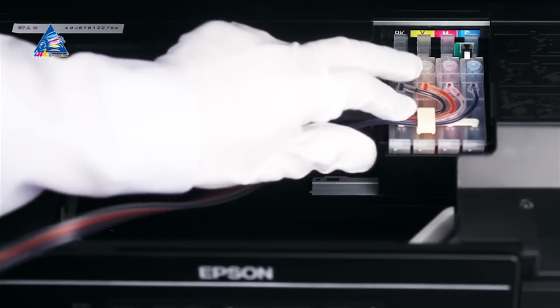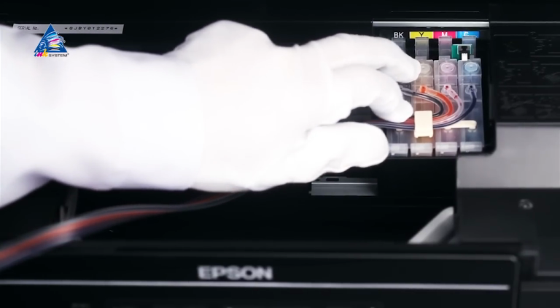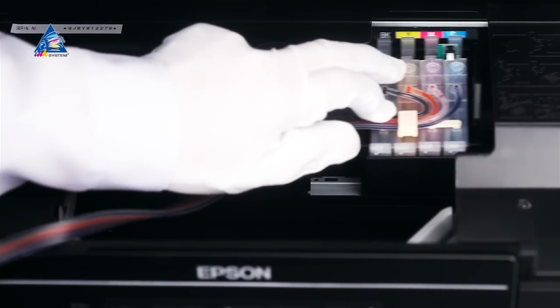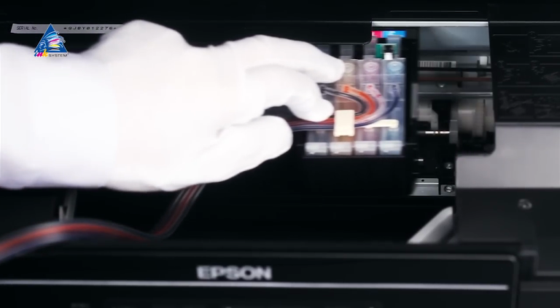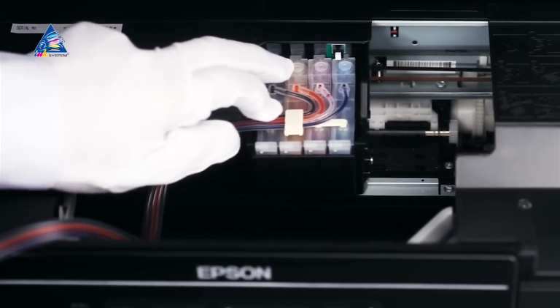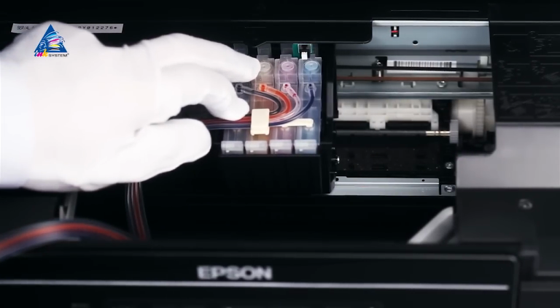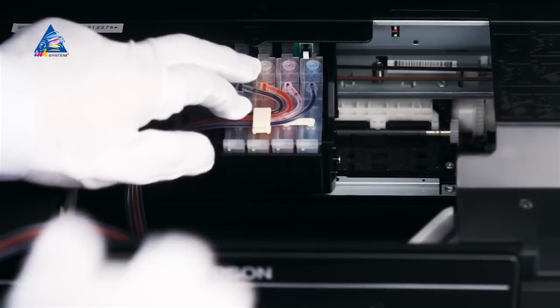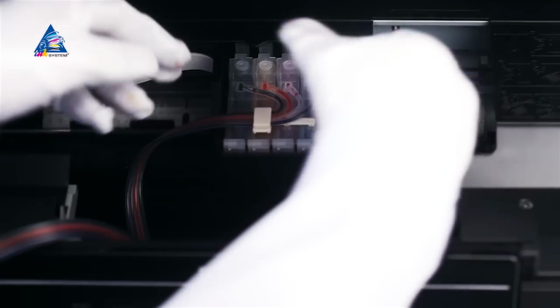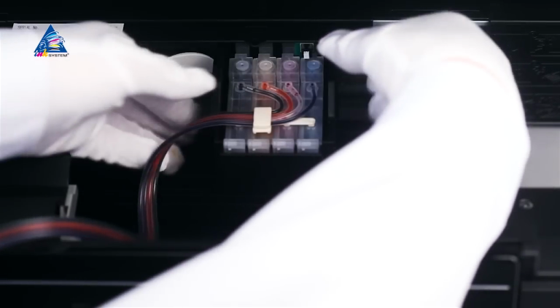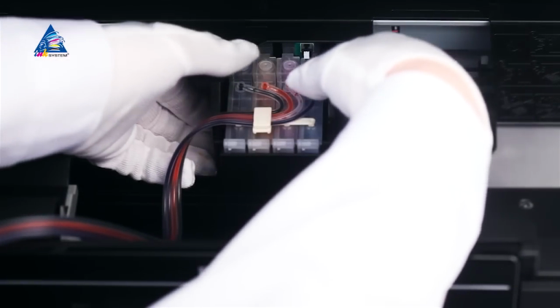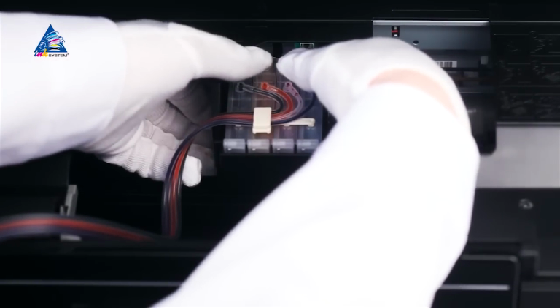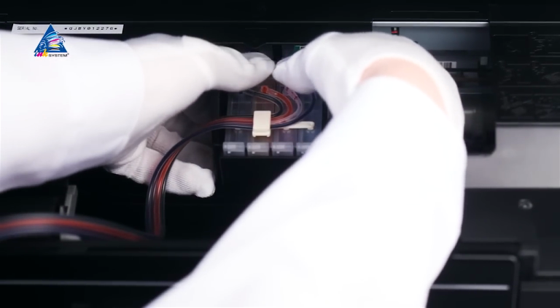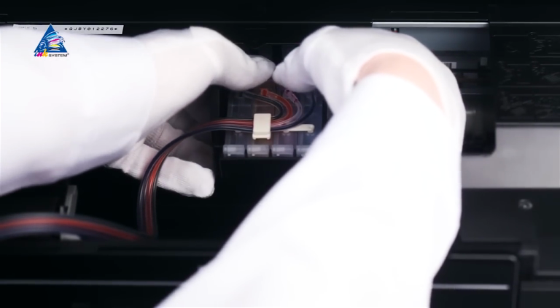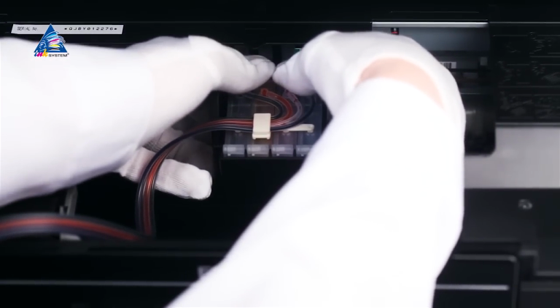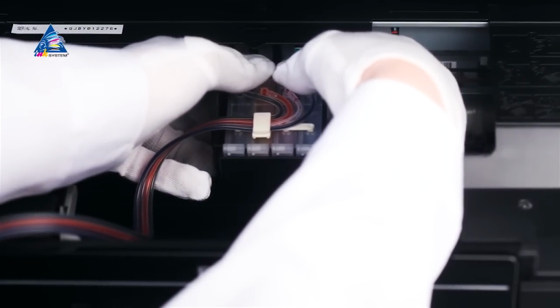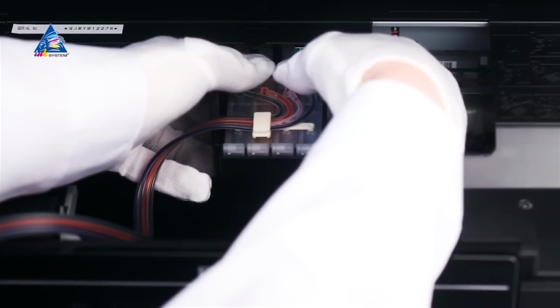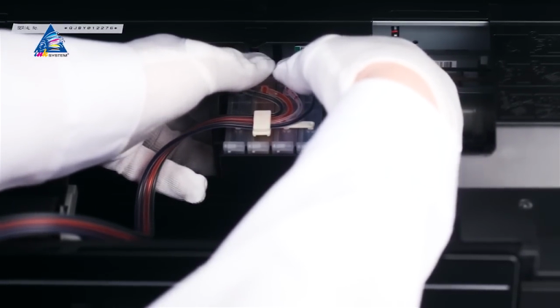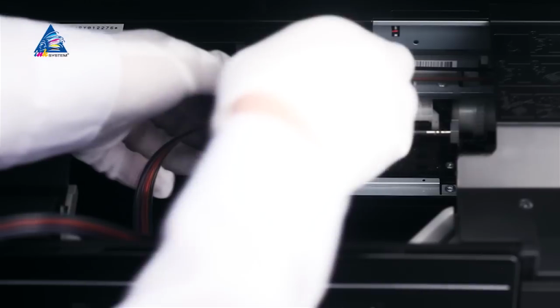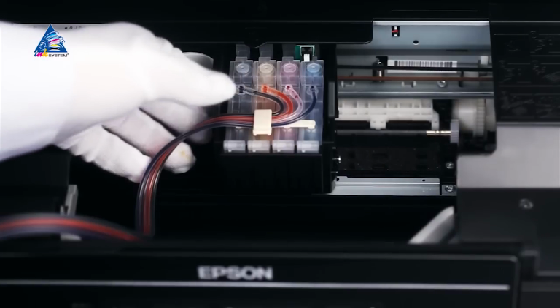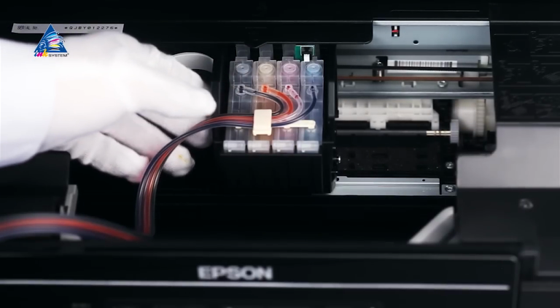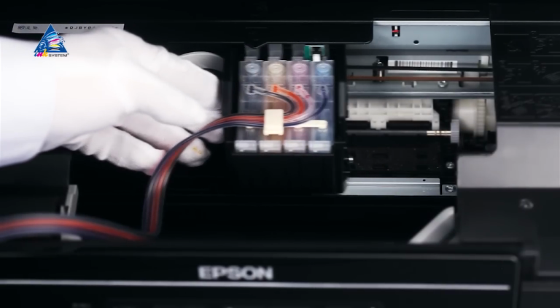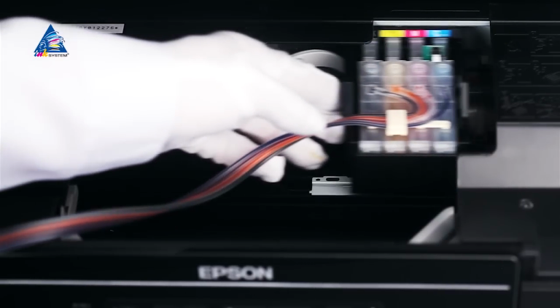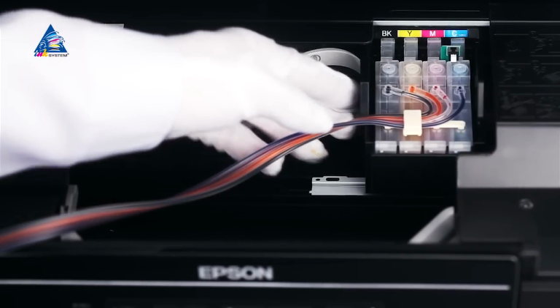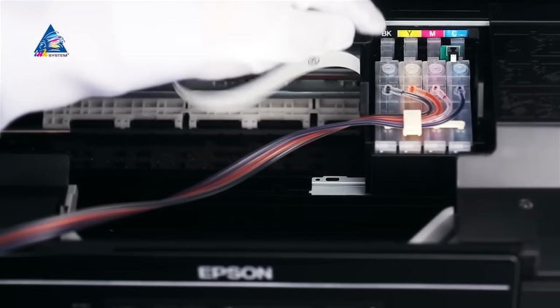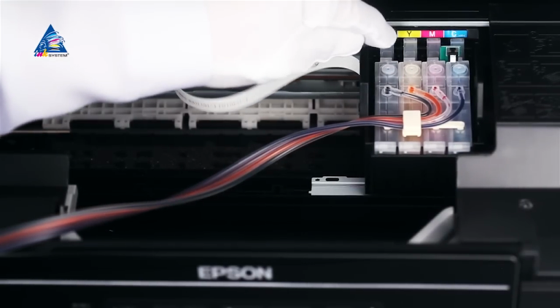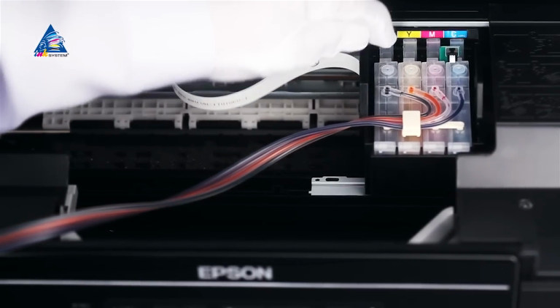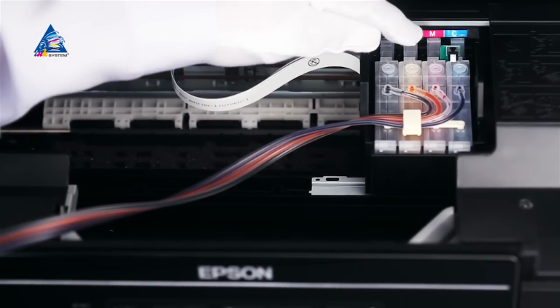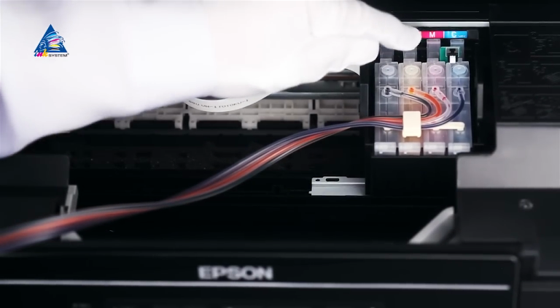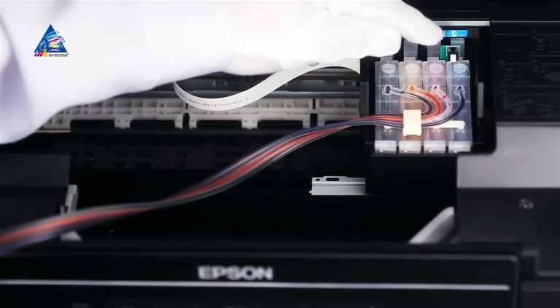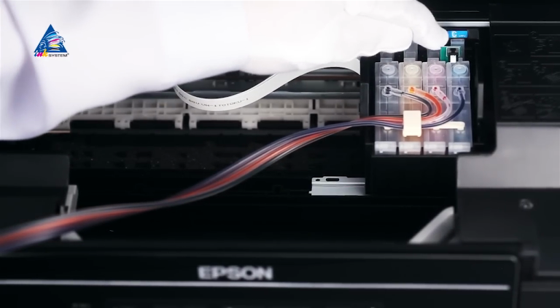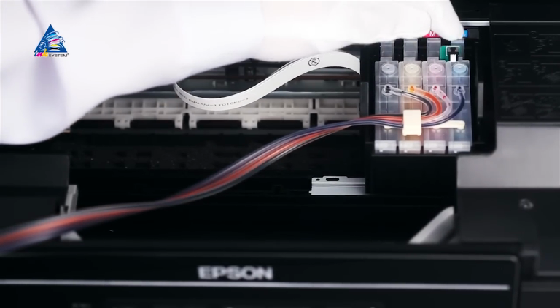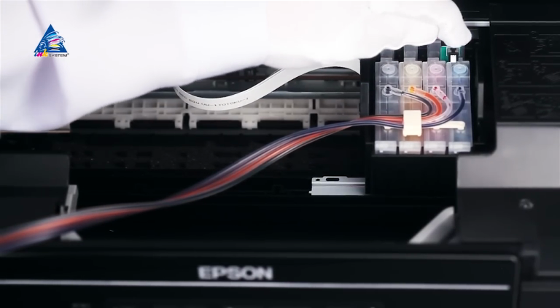Move the carriage into a position so that you can hold it with both hands and carefully press the cartridges down until they click in. Check all four latches.